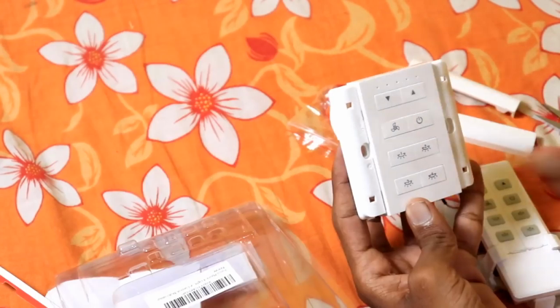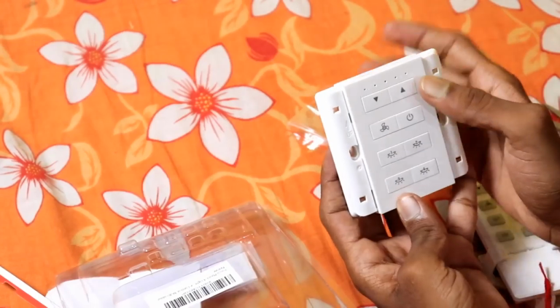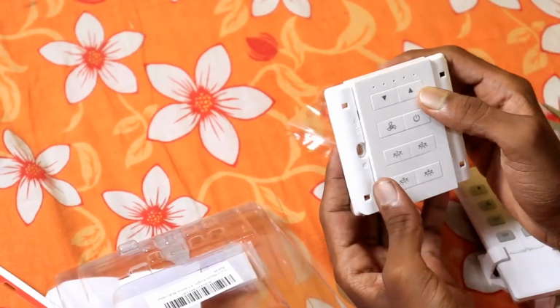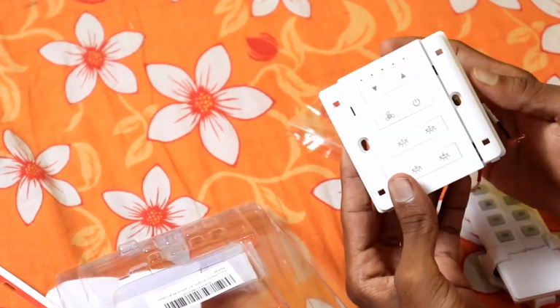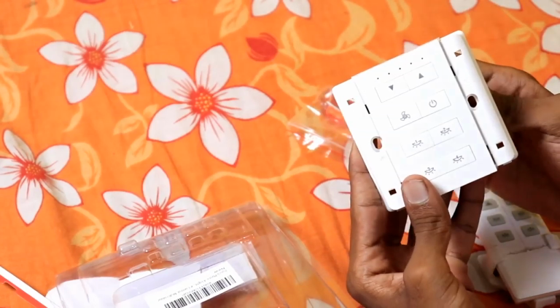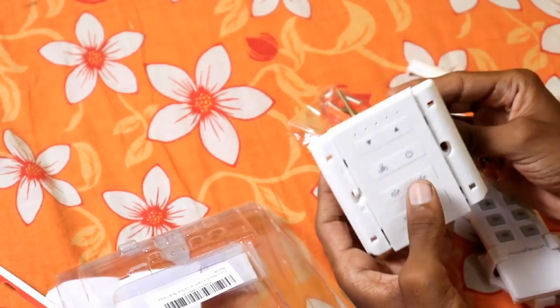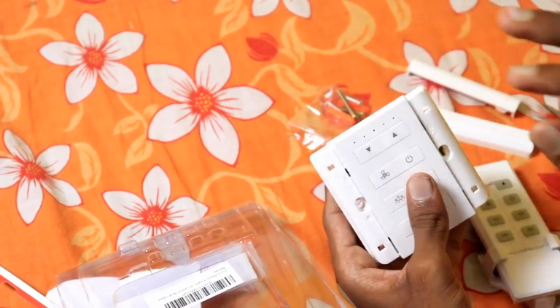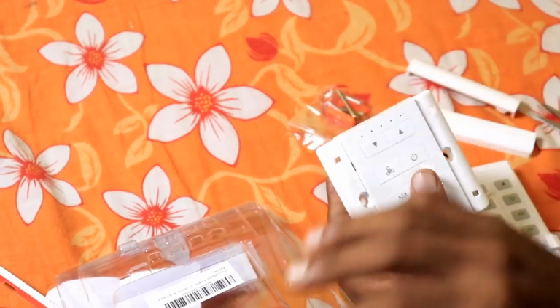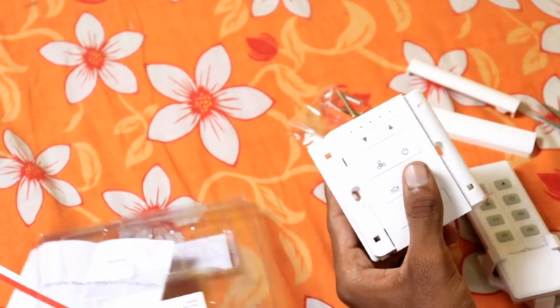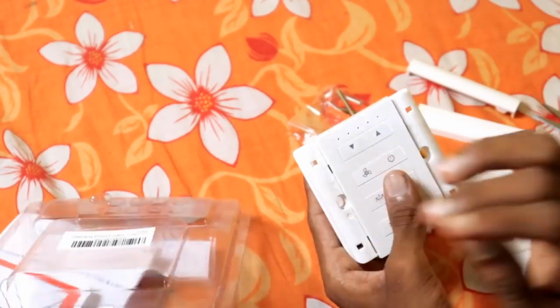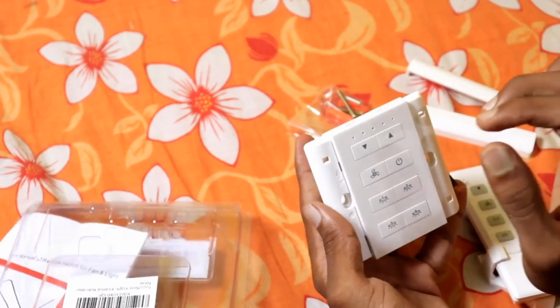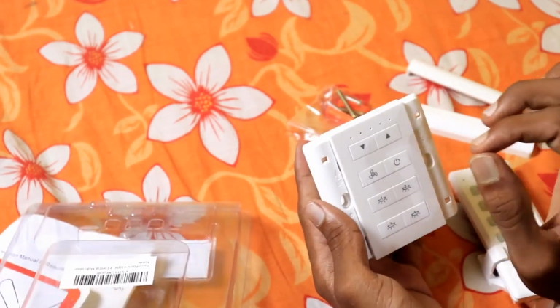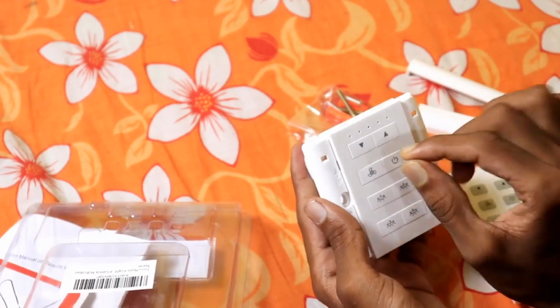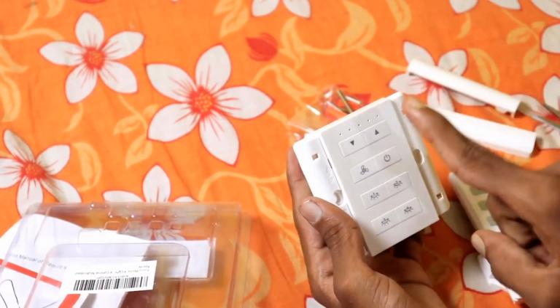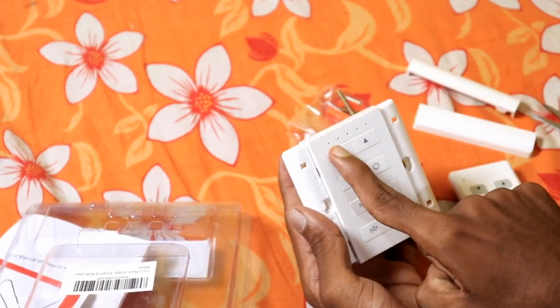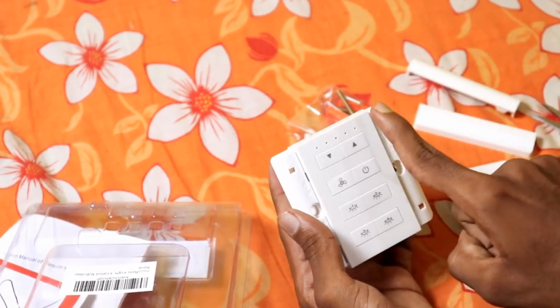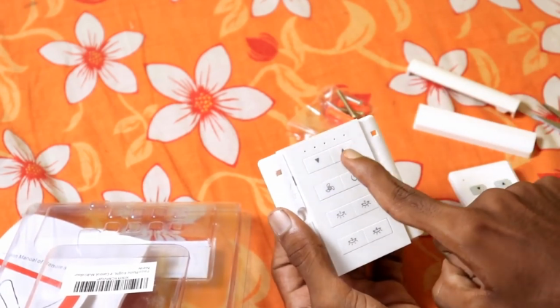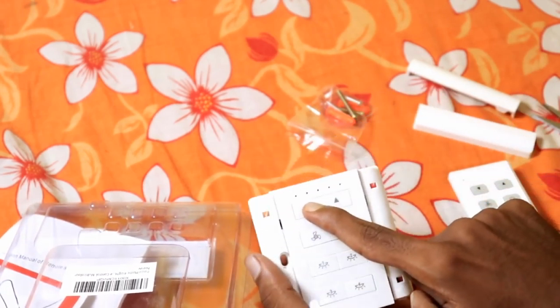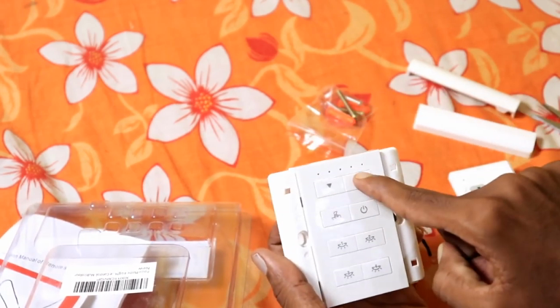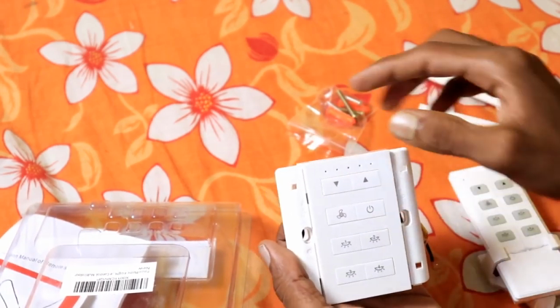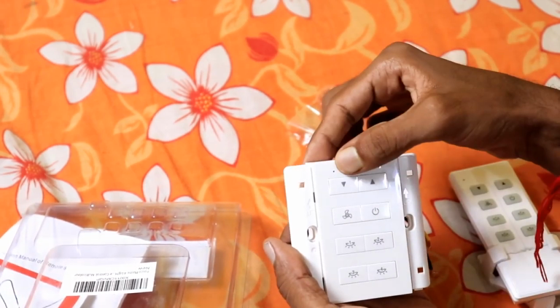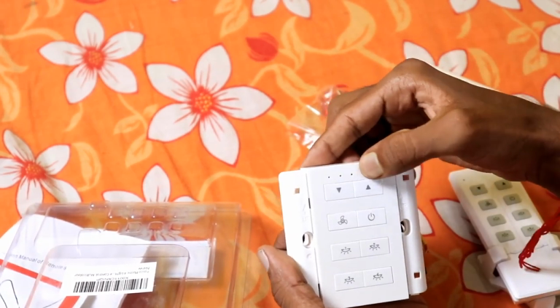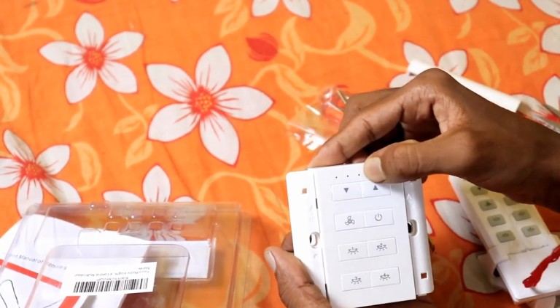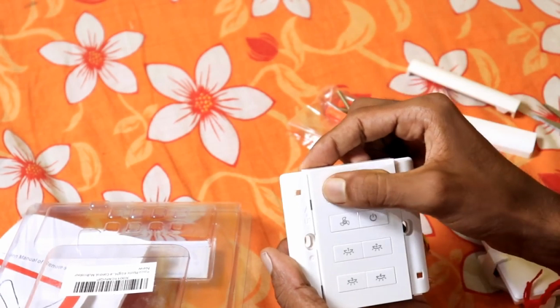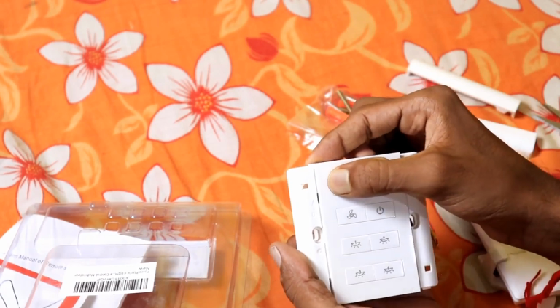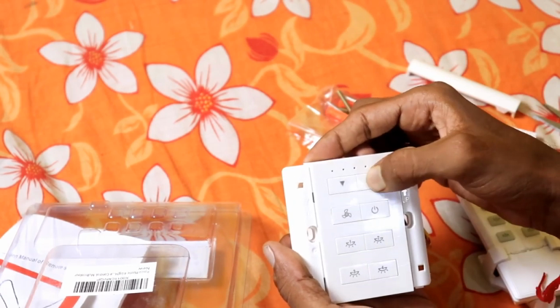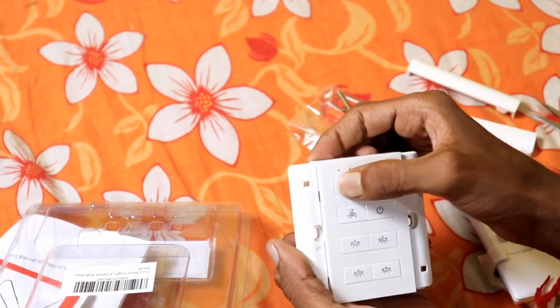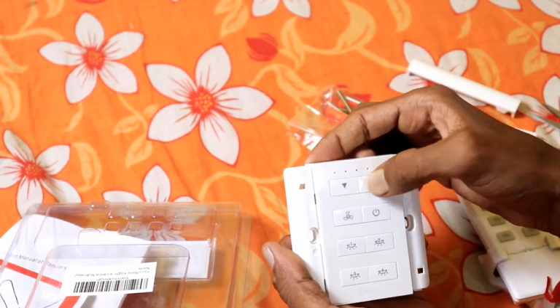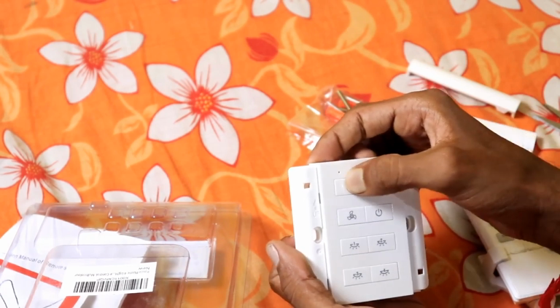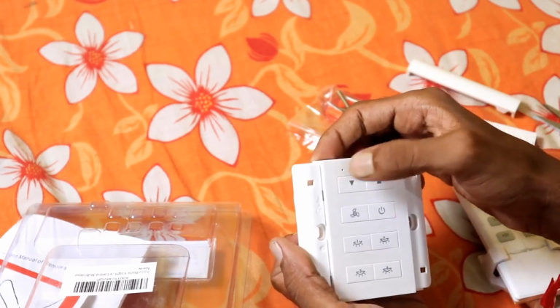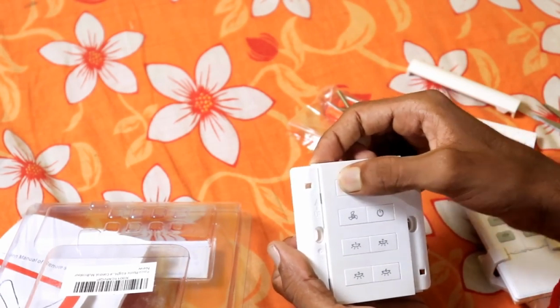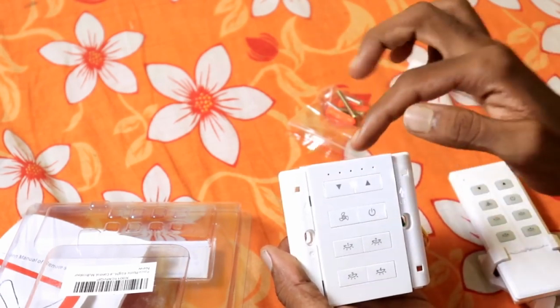Friends, here we have to explain everything about this. First of all, we have to choose these two buttons. If you want to use these two buttons, you have to use the speed control of the fan control.